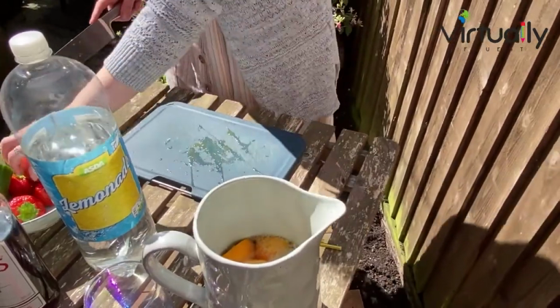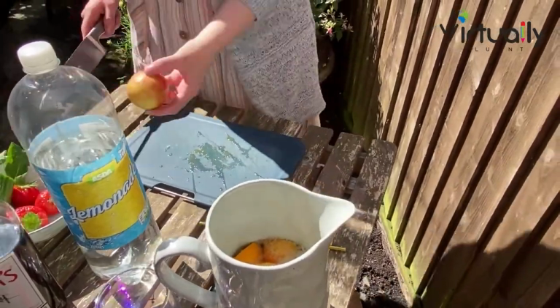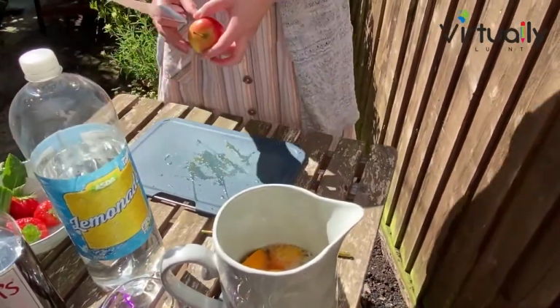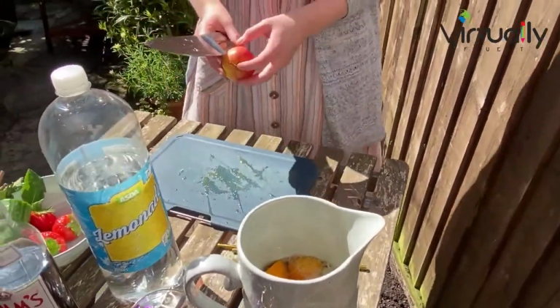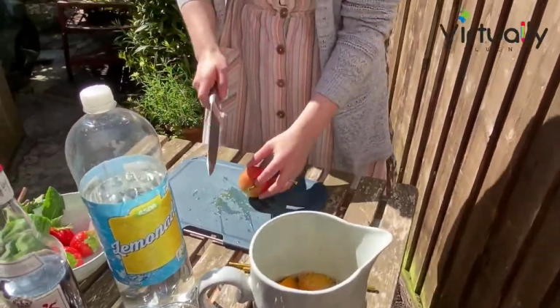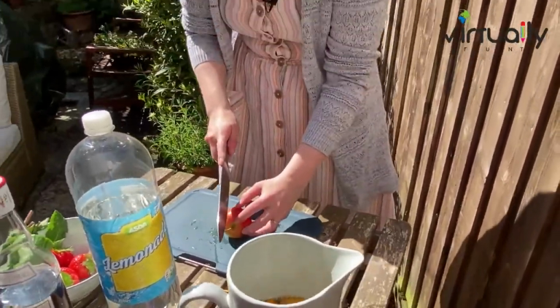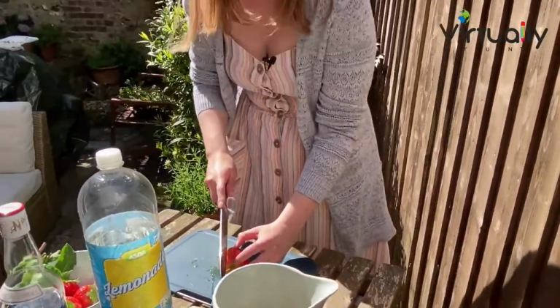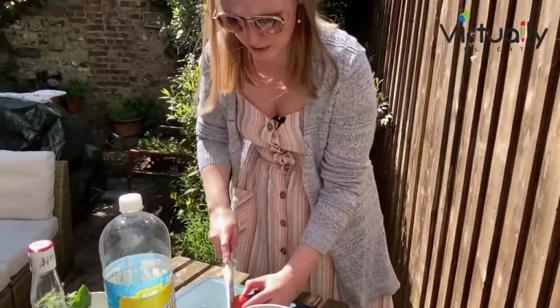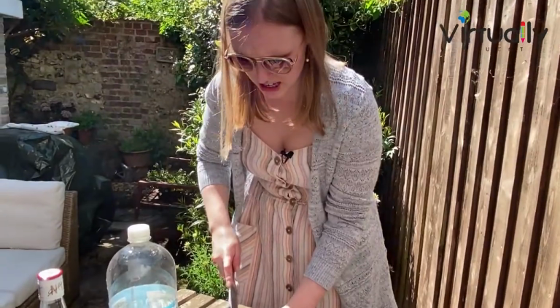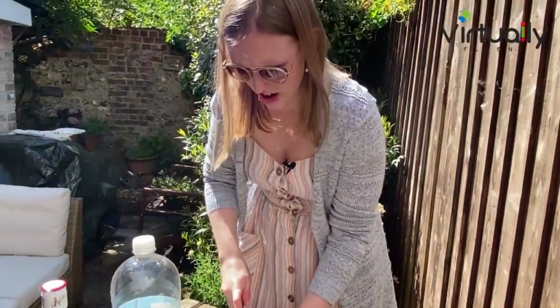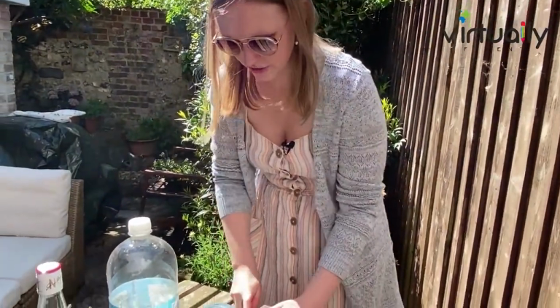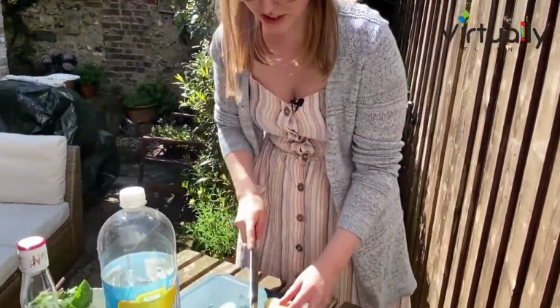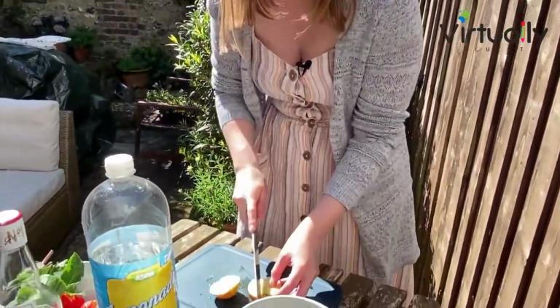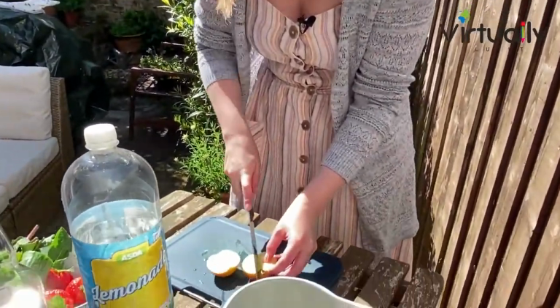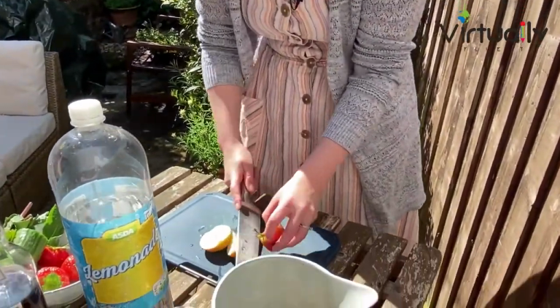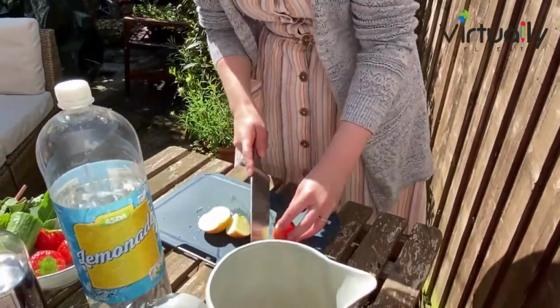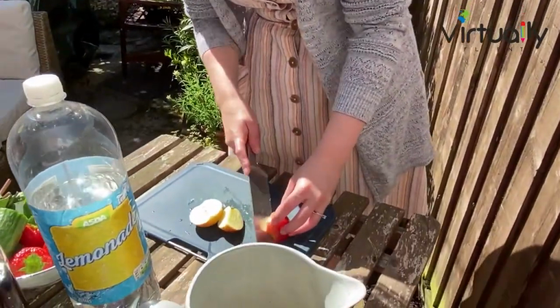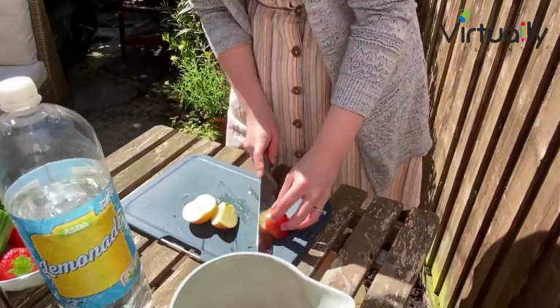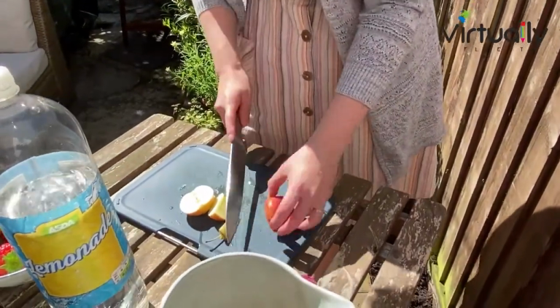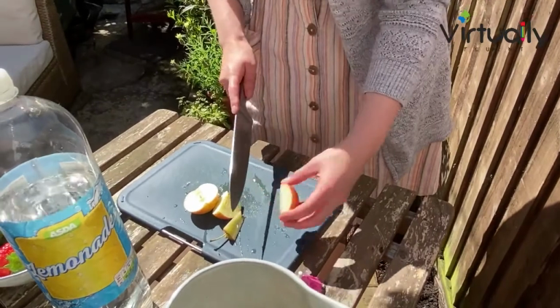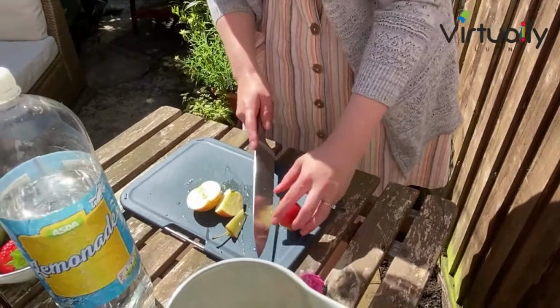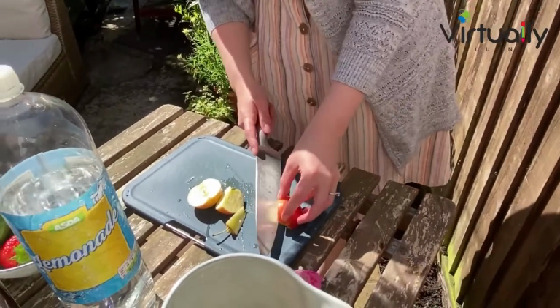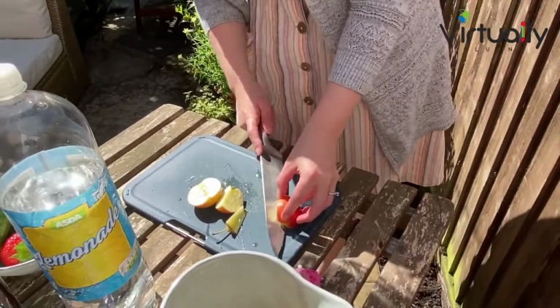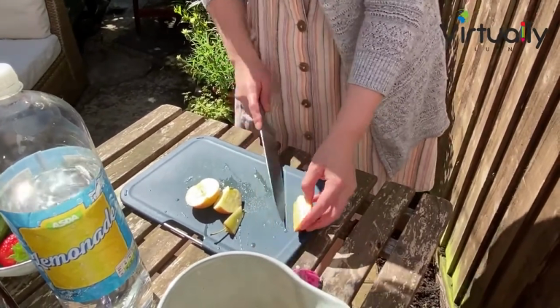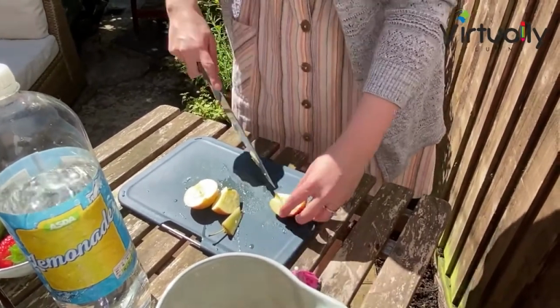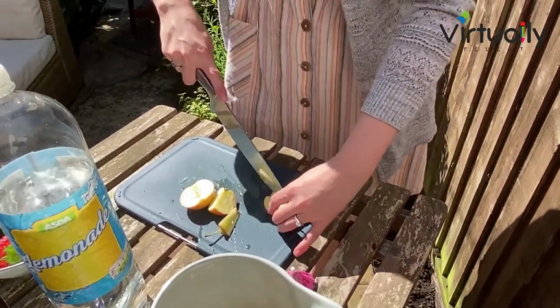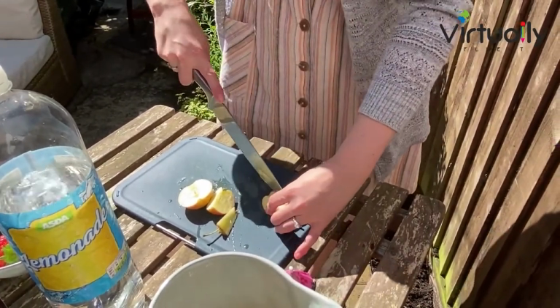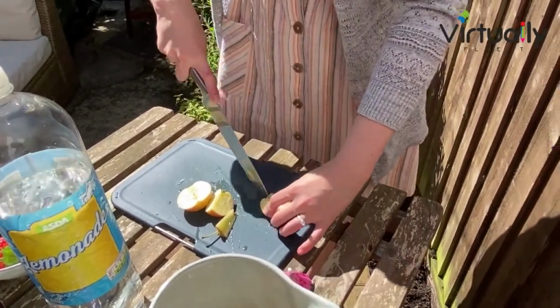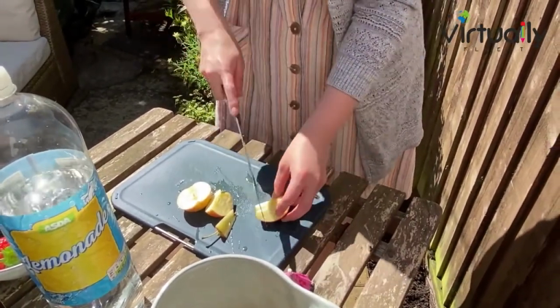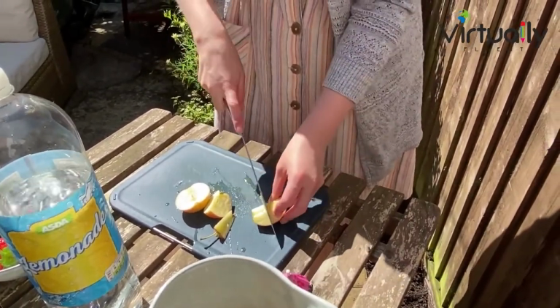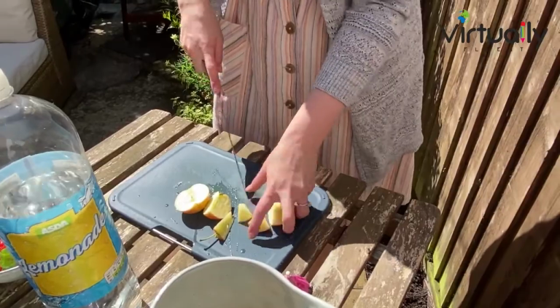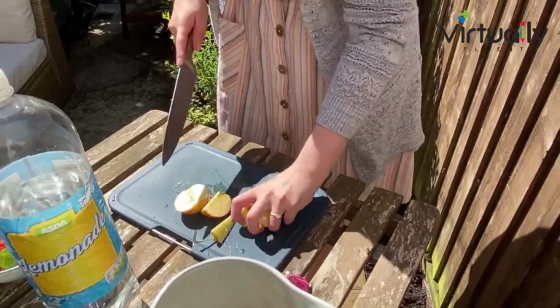Next, I'm going to add an apple. A lot of people don't add this, but I quite like the flavour of it. So I'm going to pop this in there. We just want to take out the pips from the centre of this.